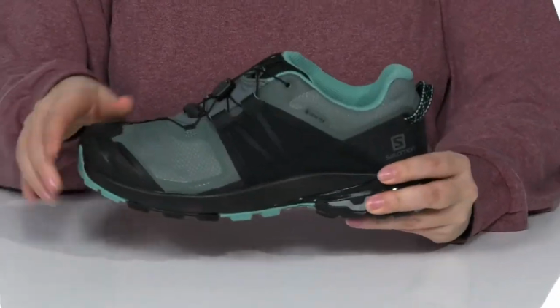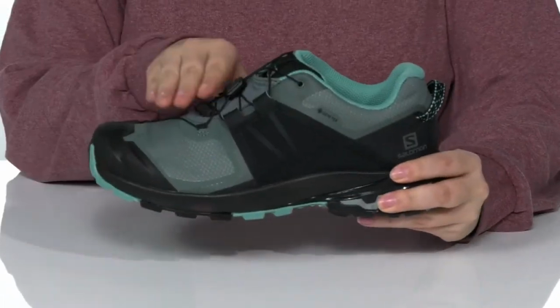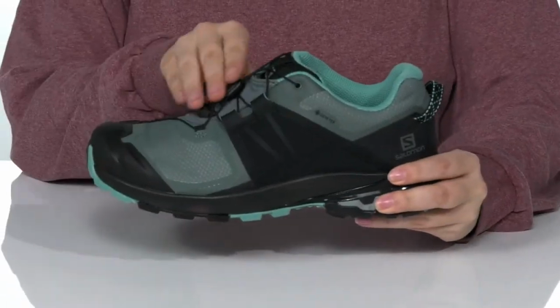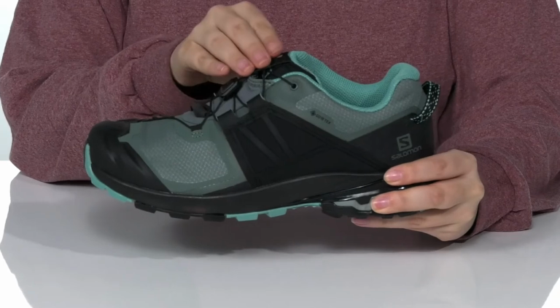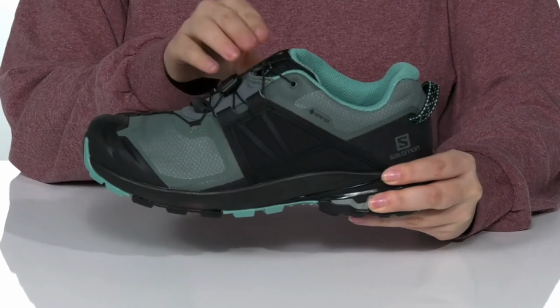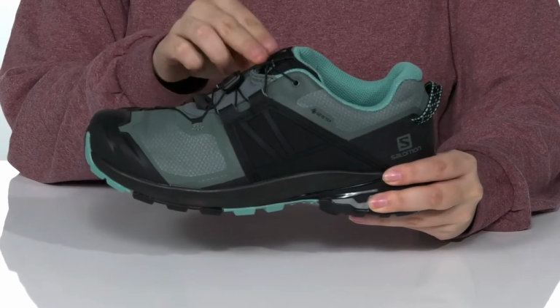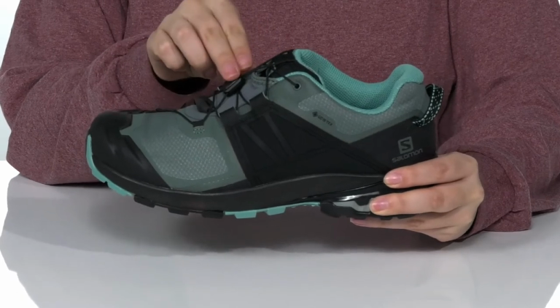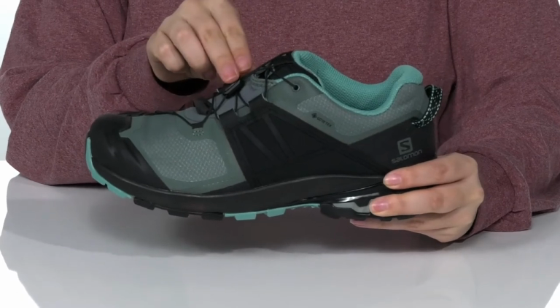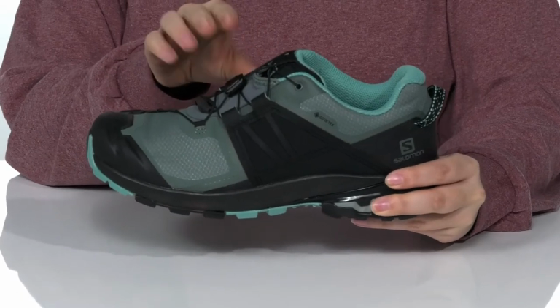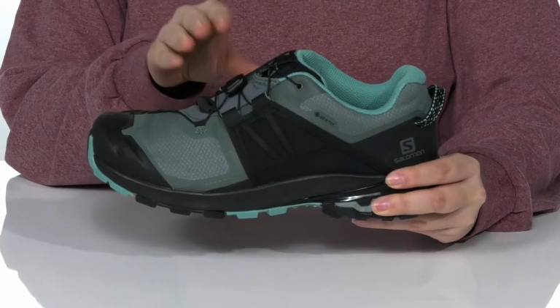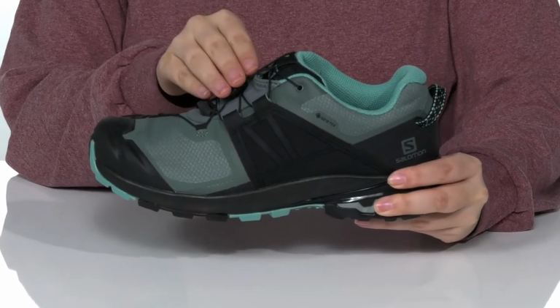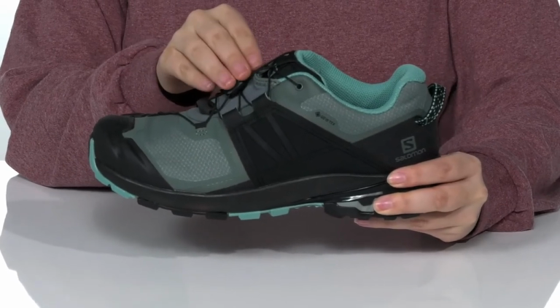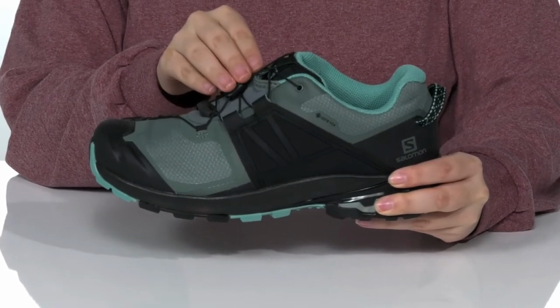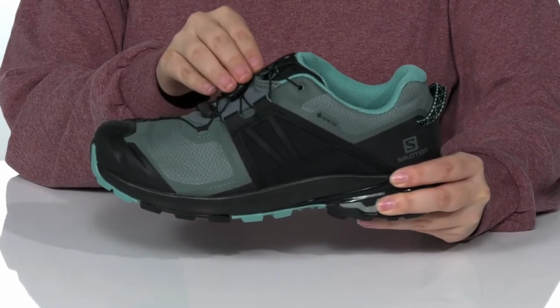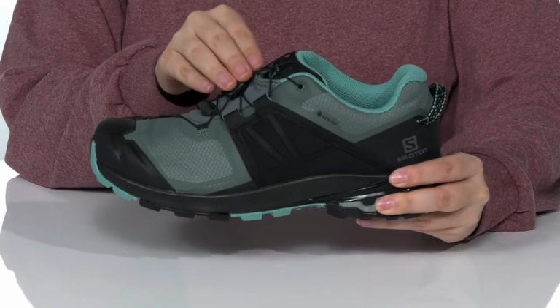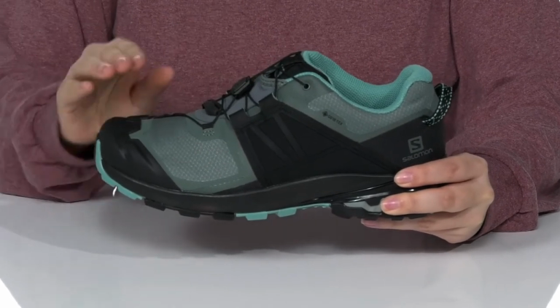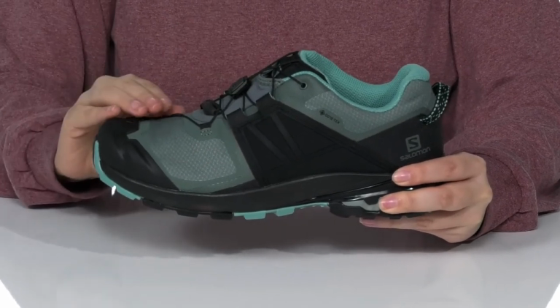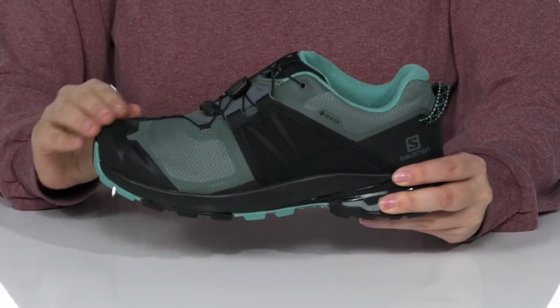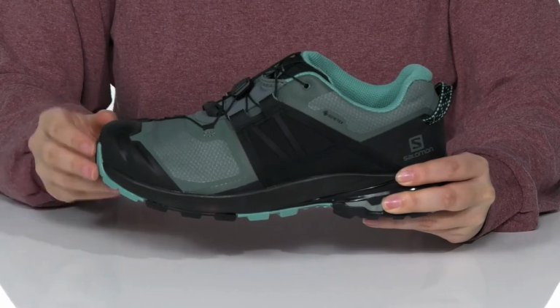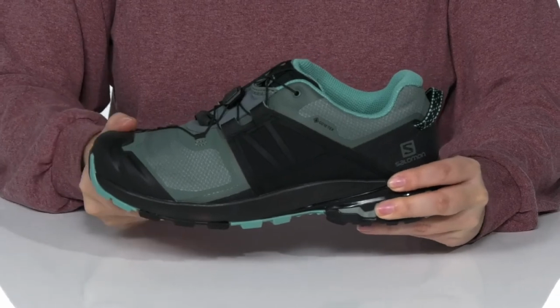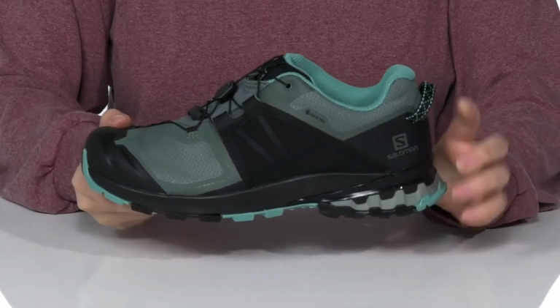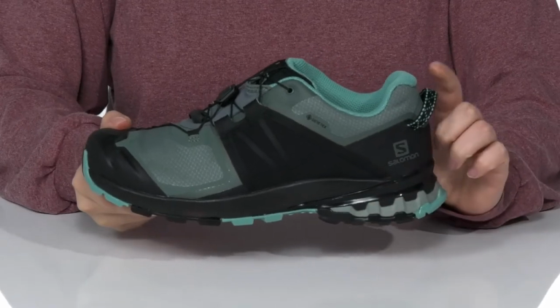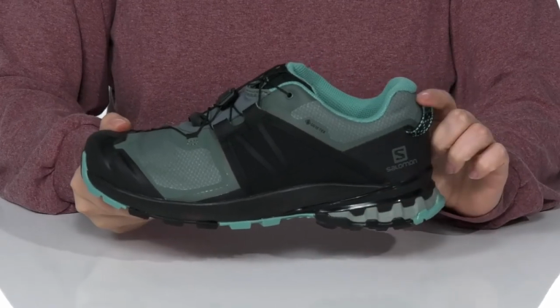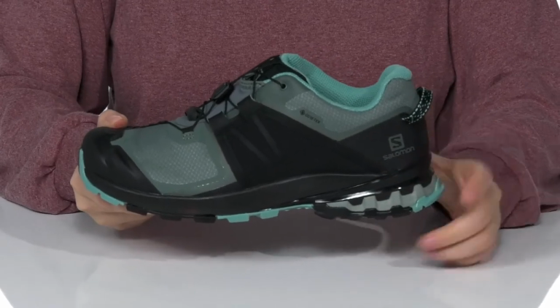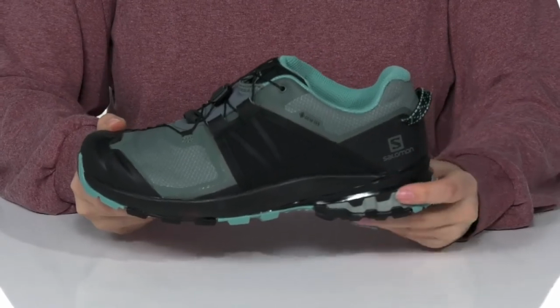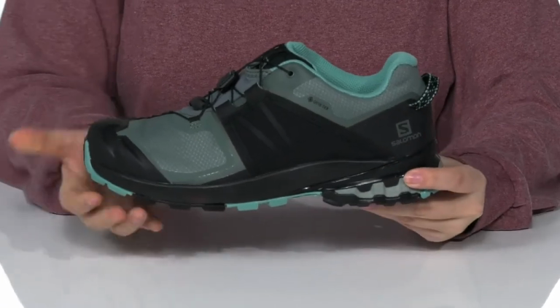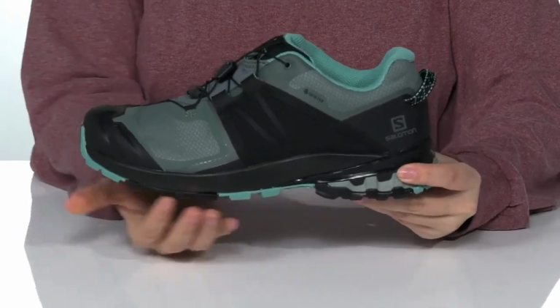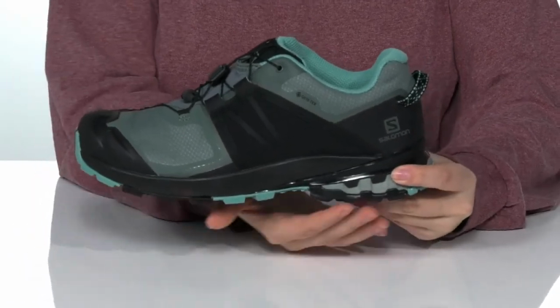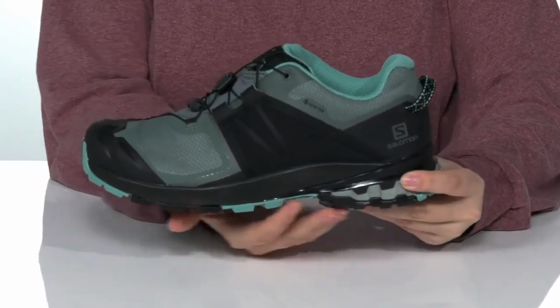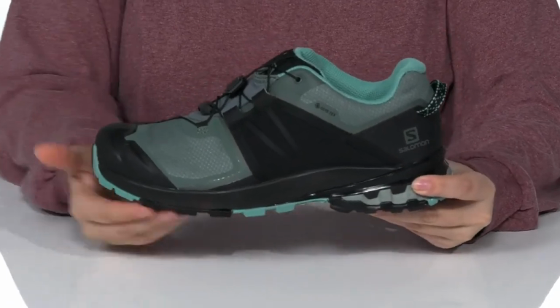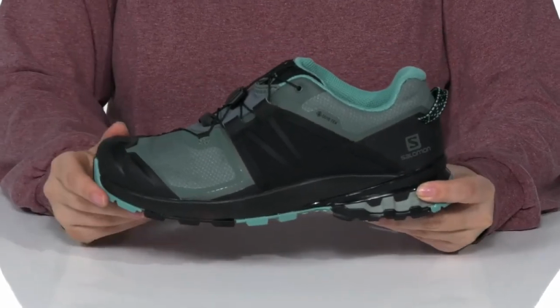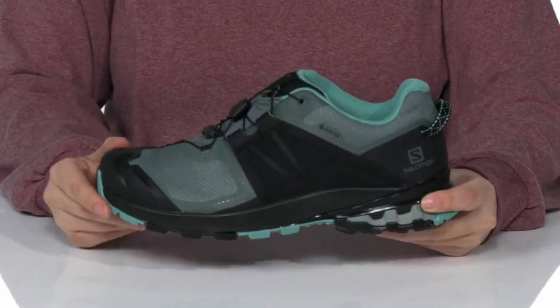These have a lace-up closure with a quick lacing system for an easier on and off. There is a protective rubber toe cap with a pull tab at the back and a midsole that is going to give a lift to your look.